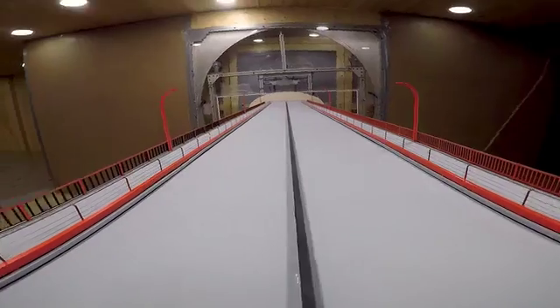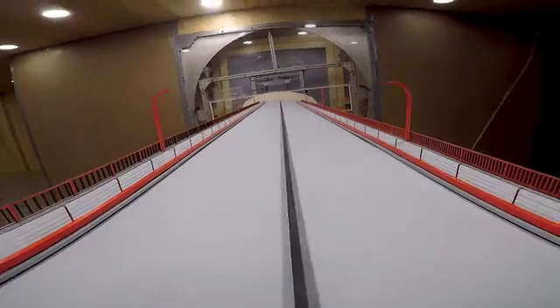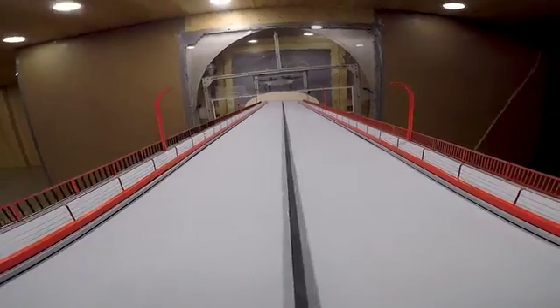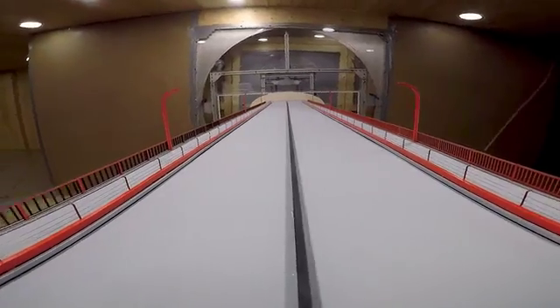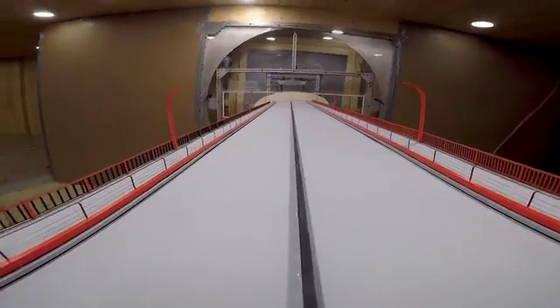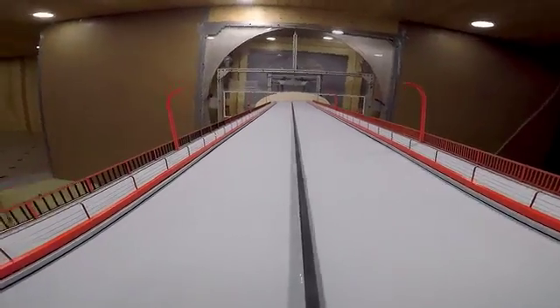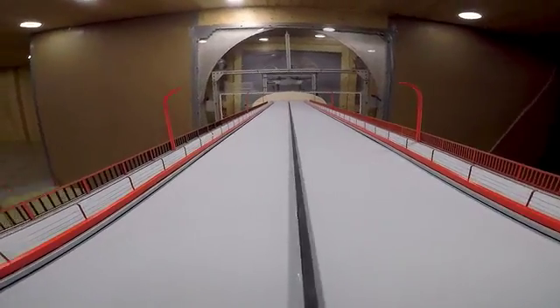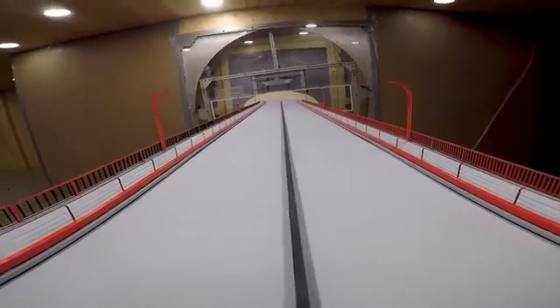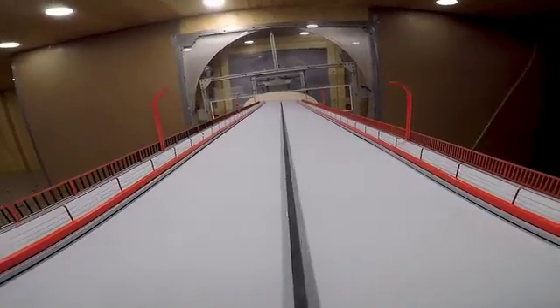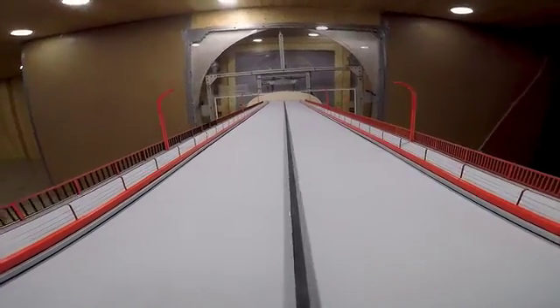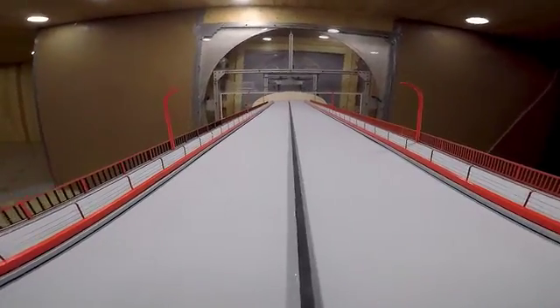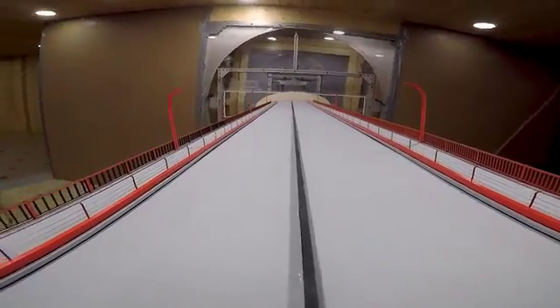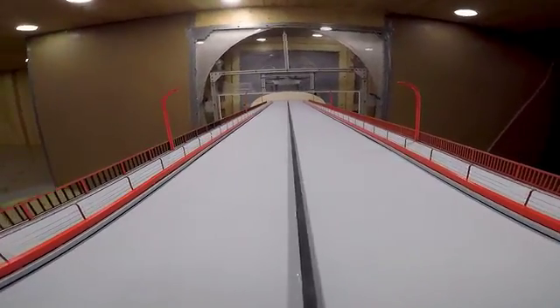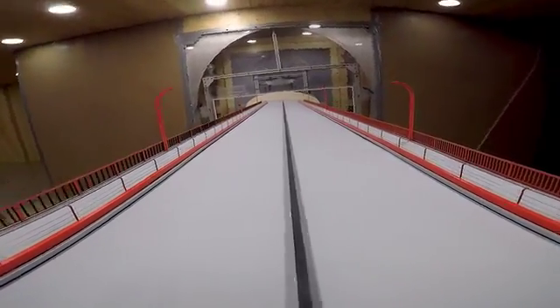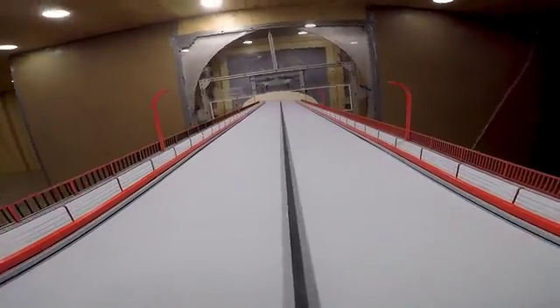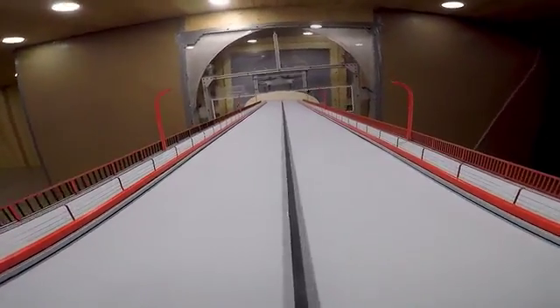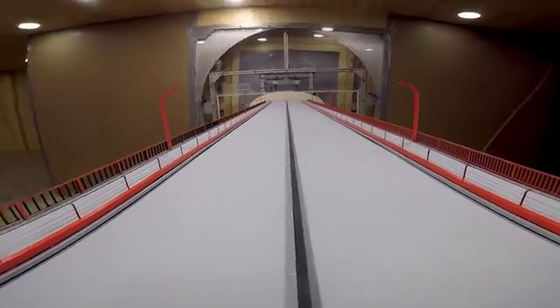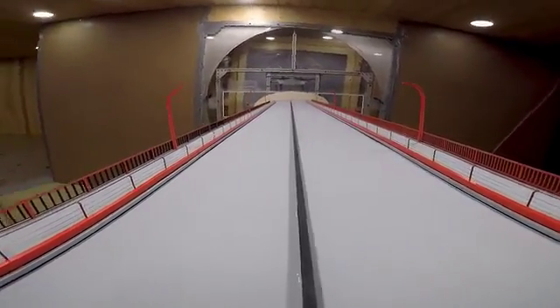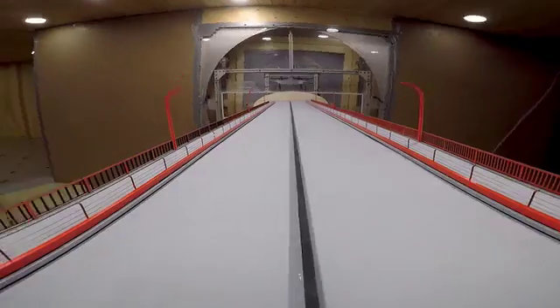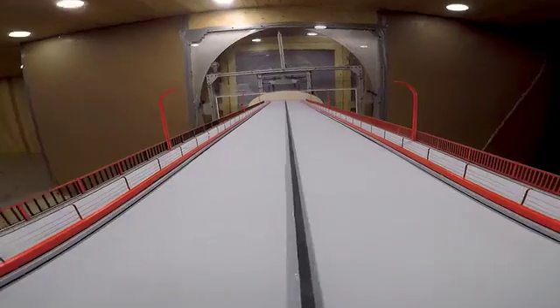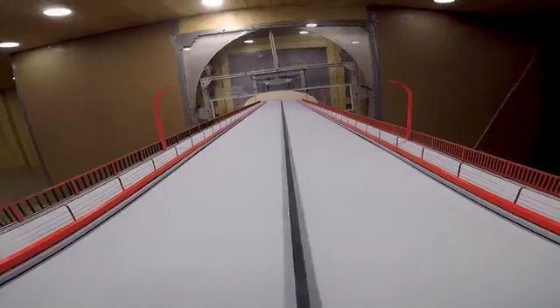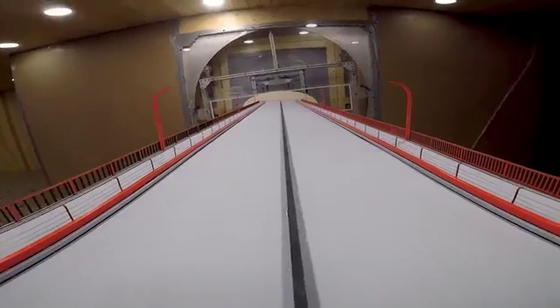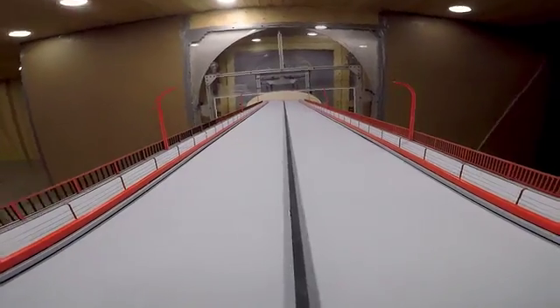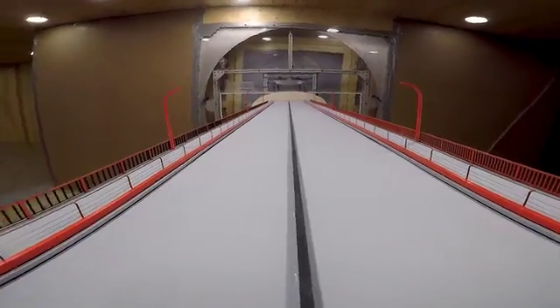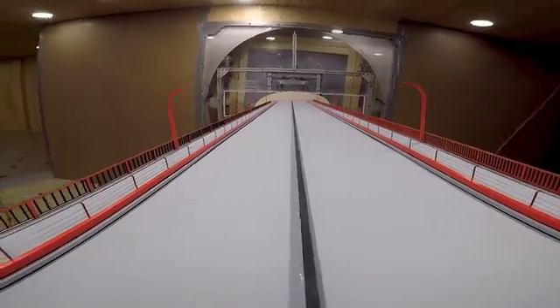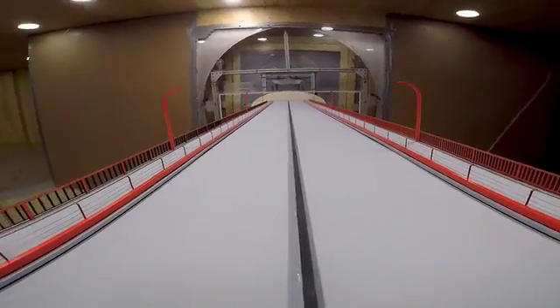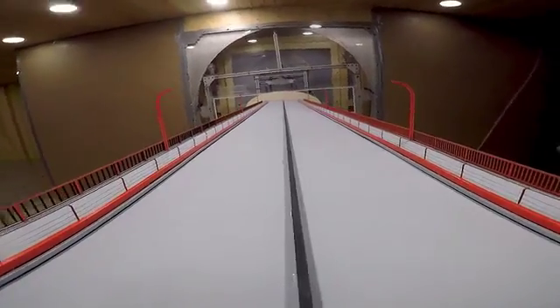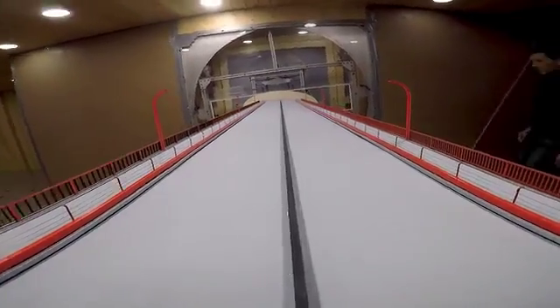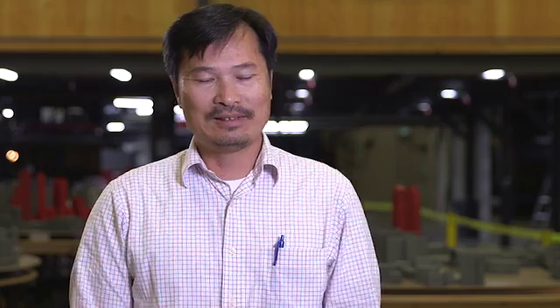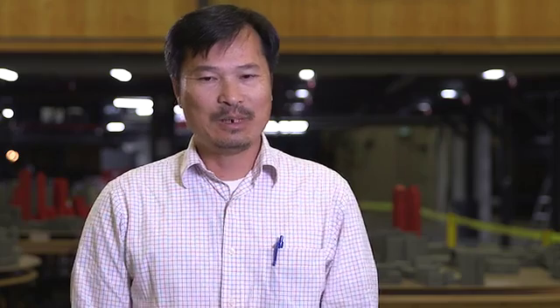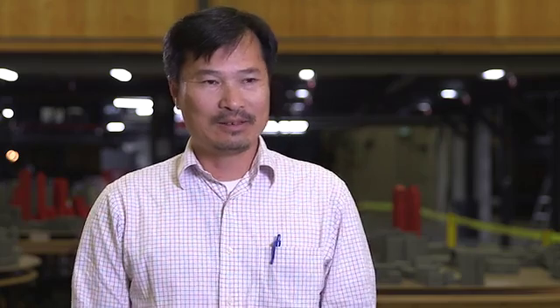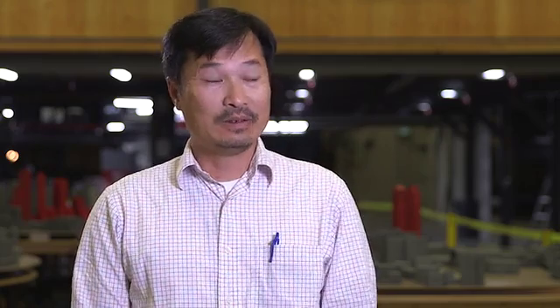Watching the Golden Gate Bridge roadway rock back and forth is enough to make anyone a little queasy. But it's exactly what bridge district engineers want to see. This is an amazing experience.